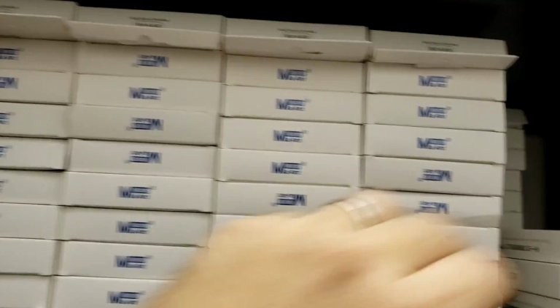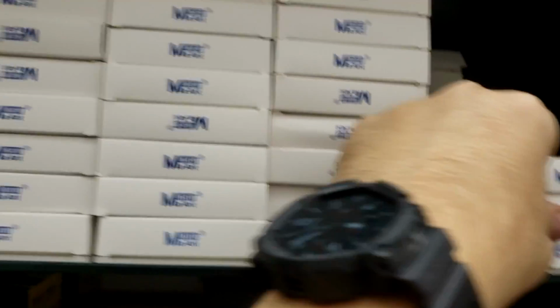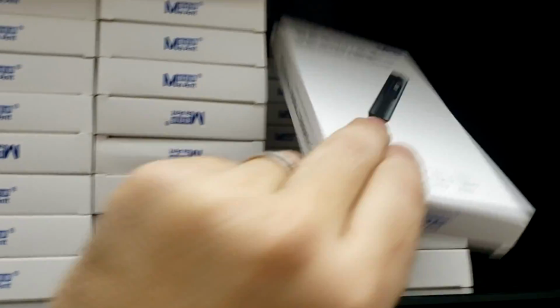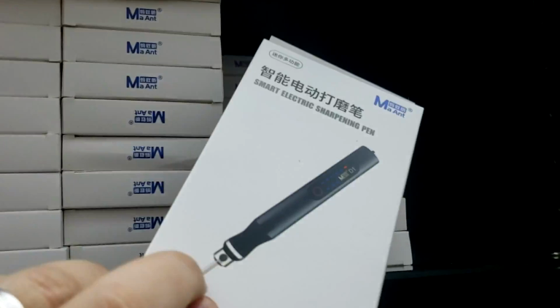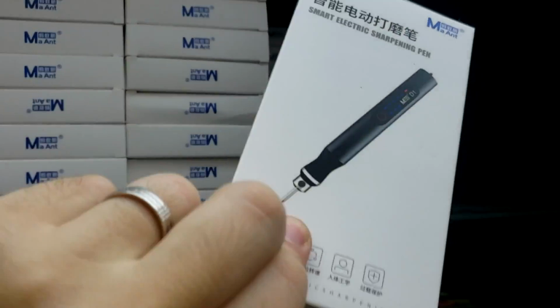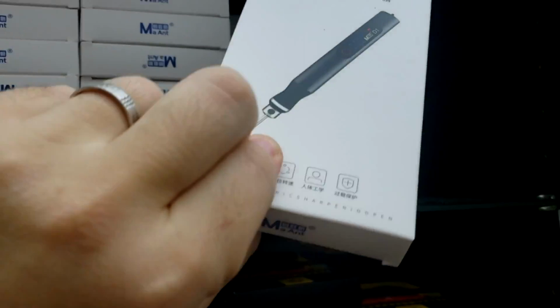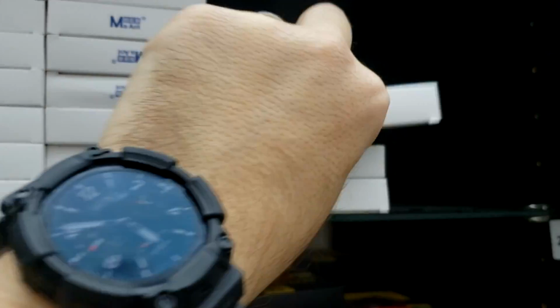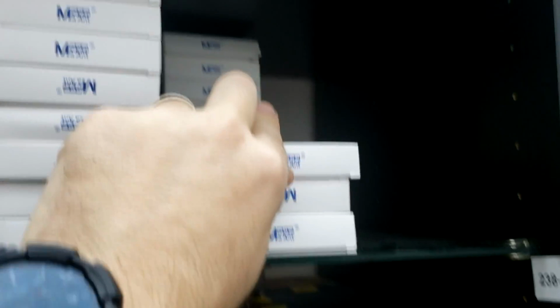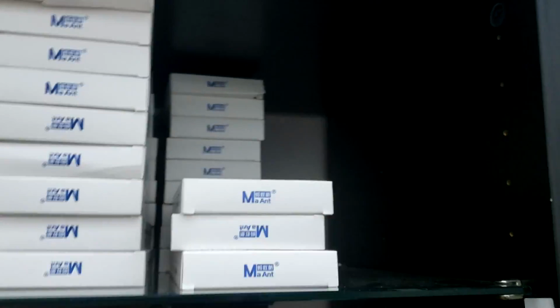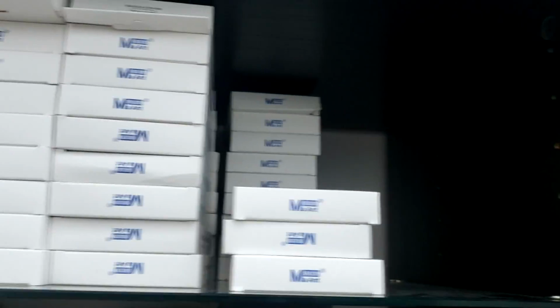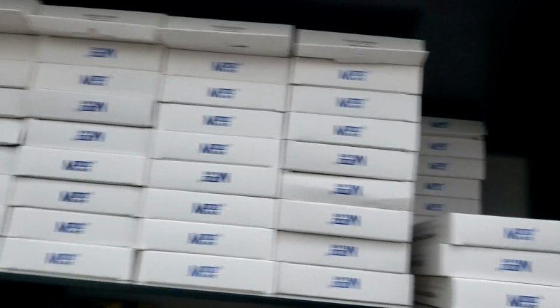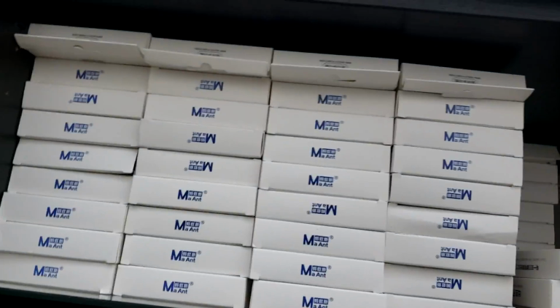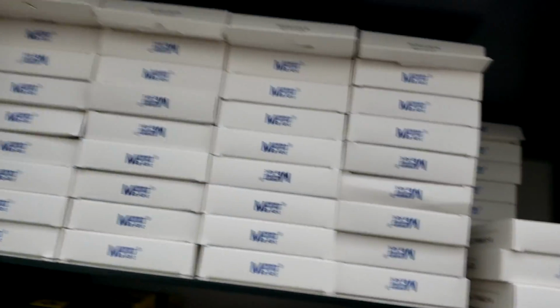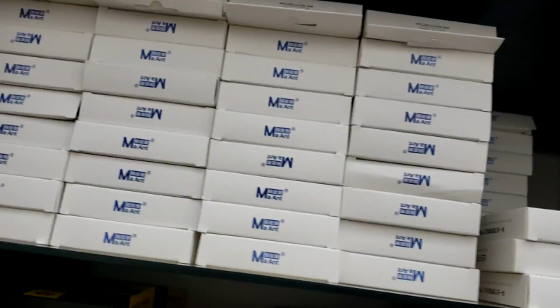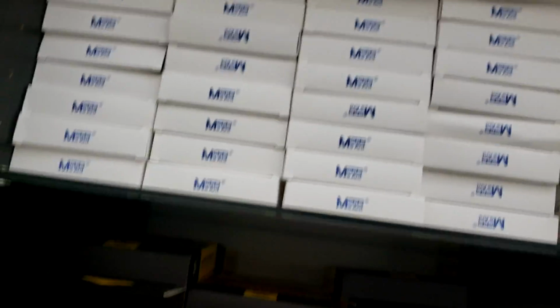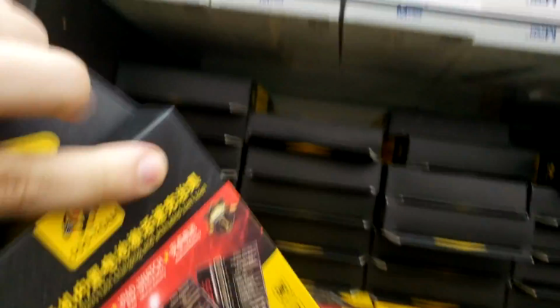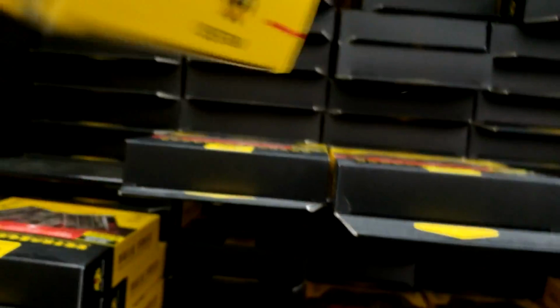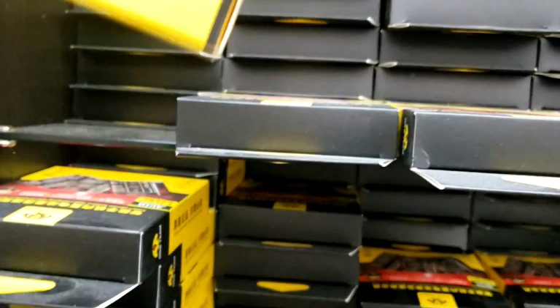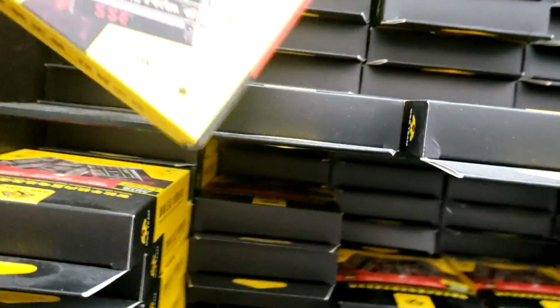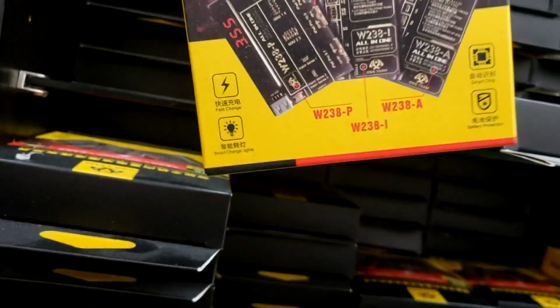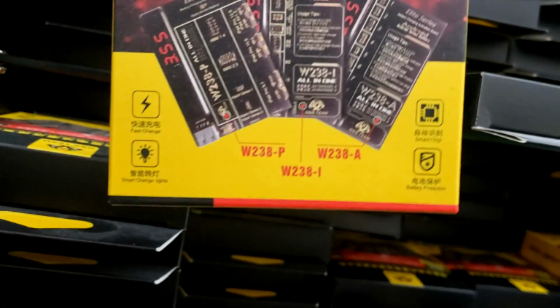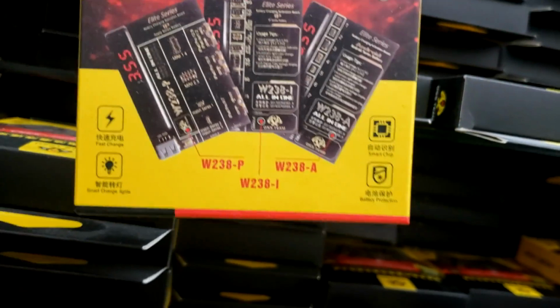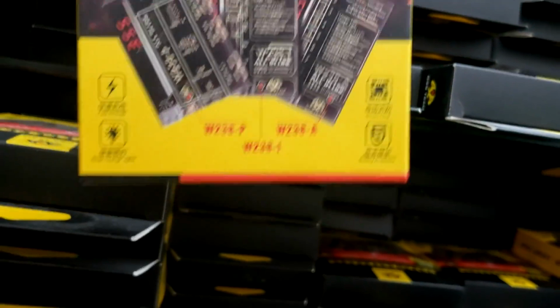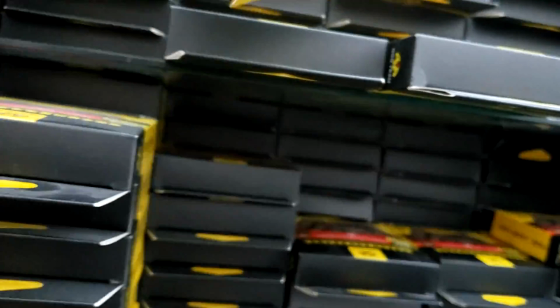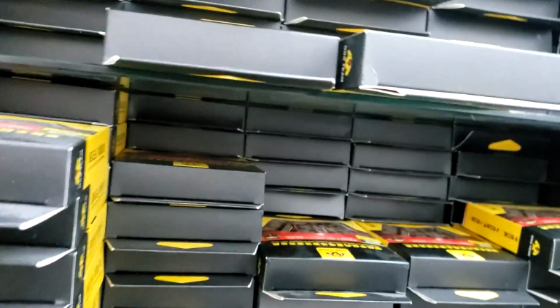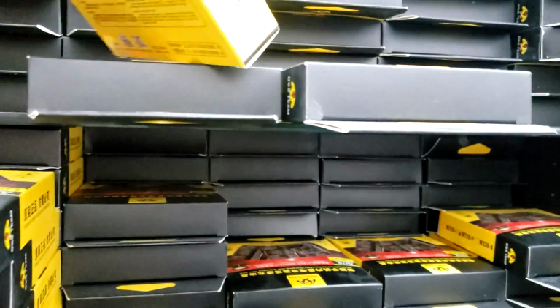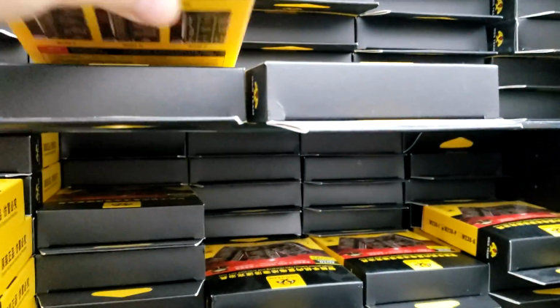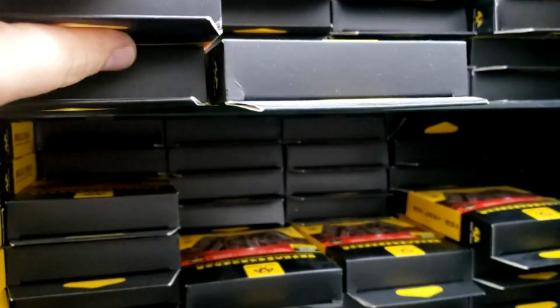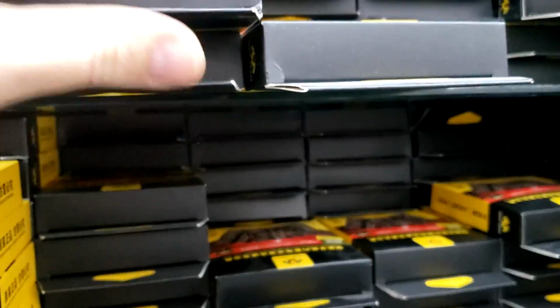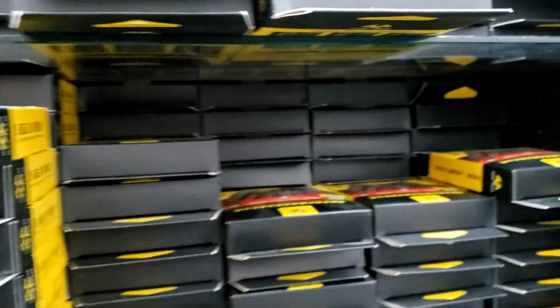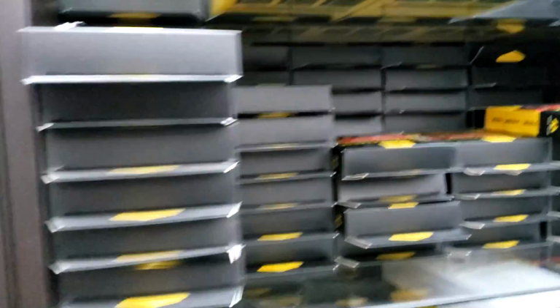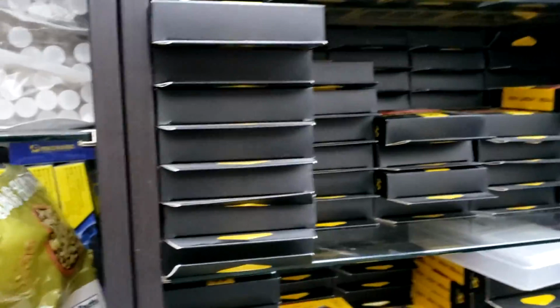We have the grinding pen and we have a lot of them in stock. We also have a battery charger for iPhones, iPads, Android, and iWatches.